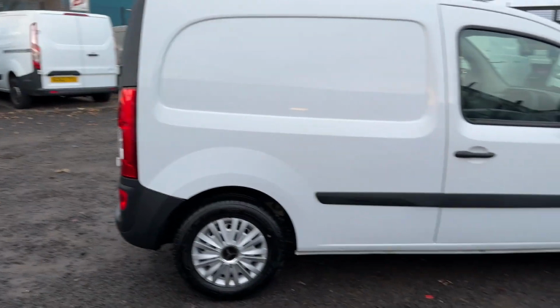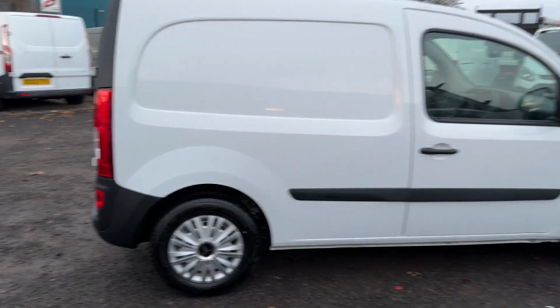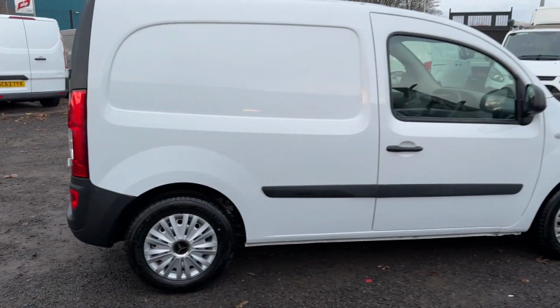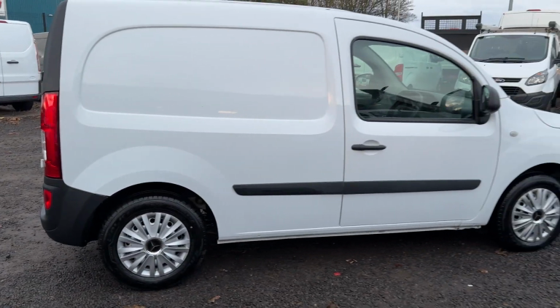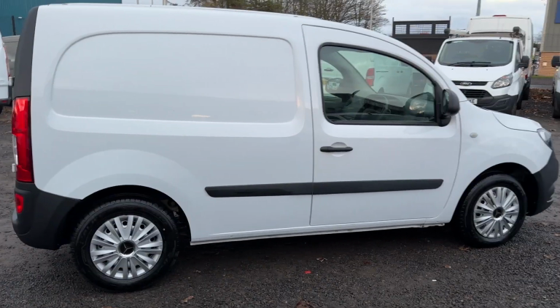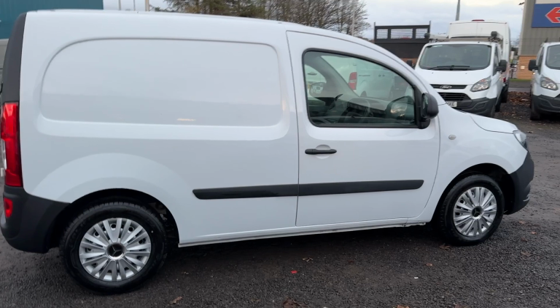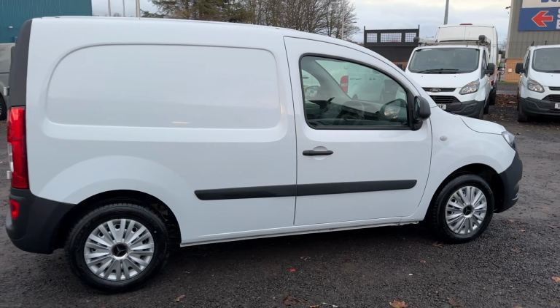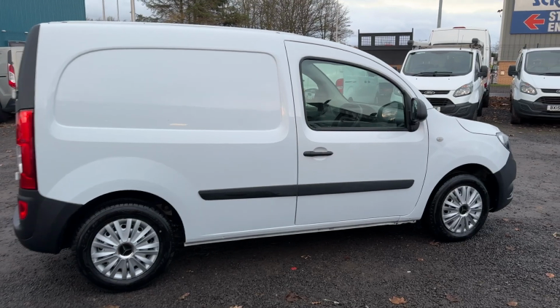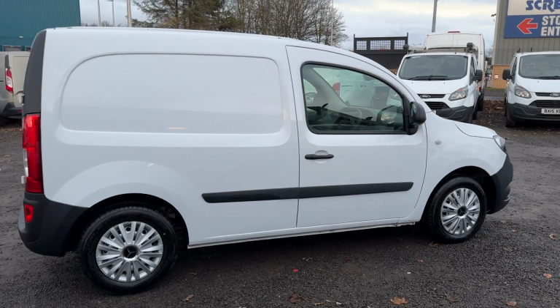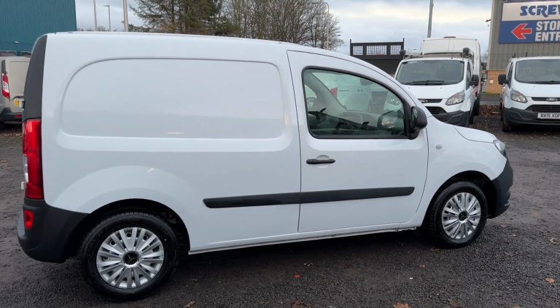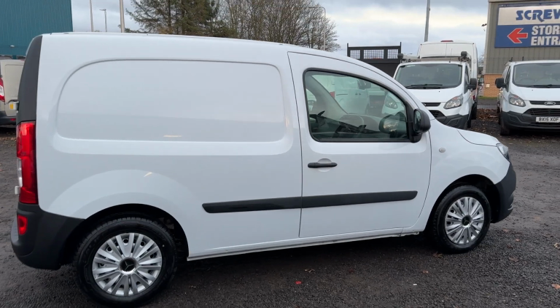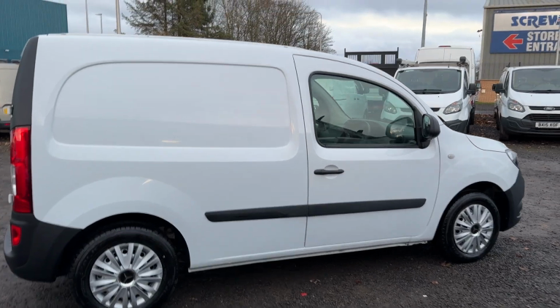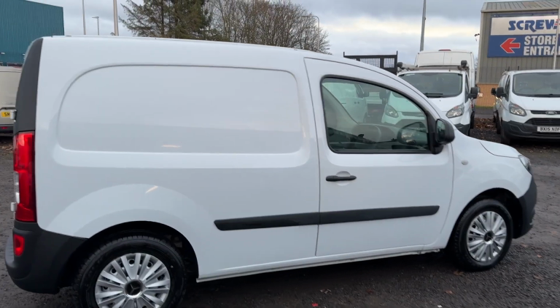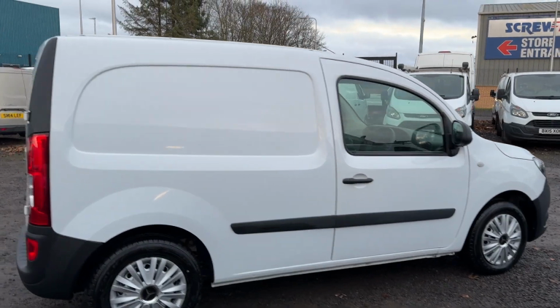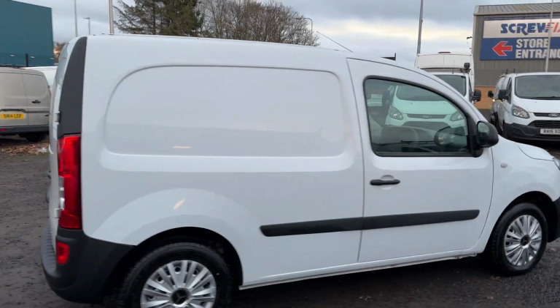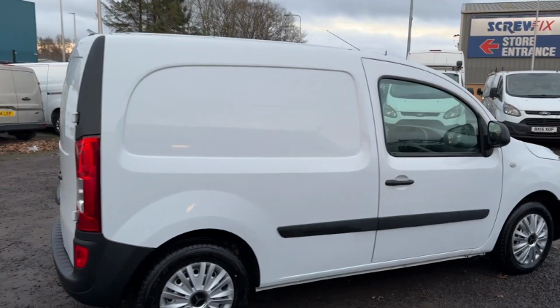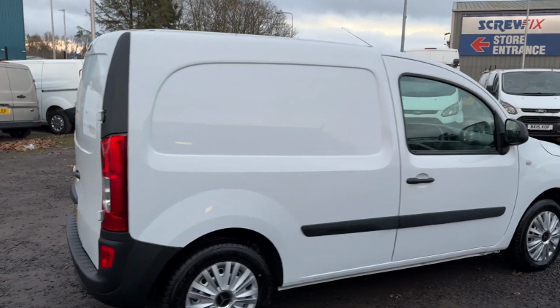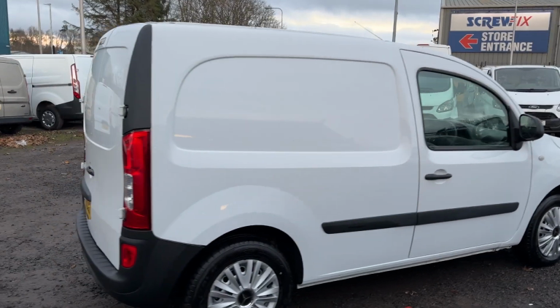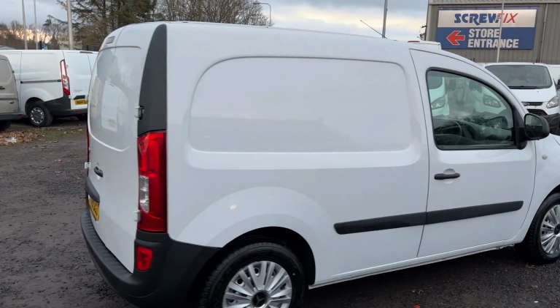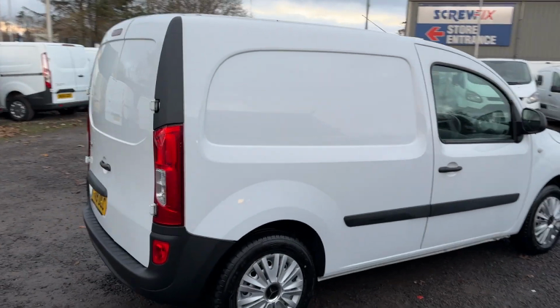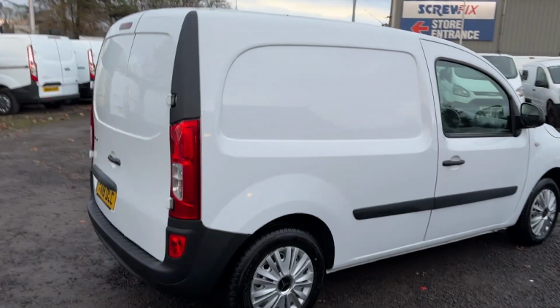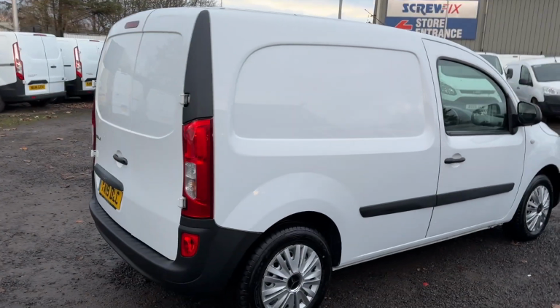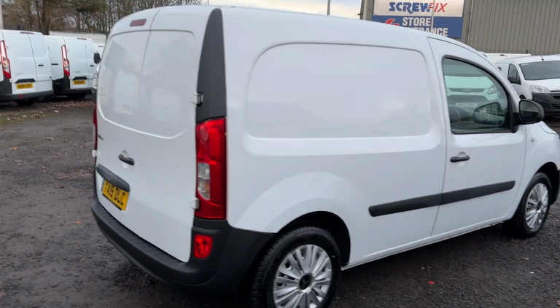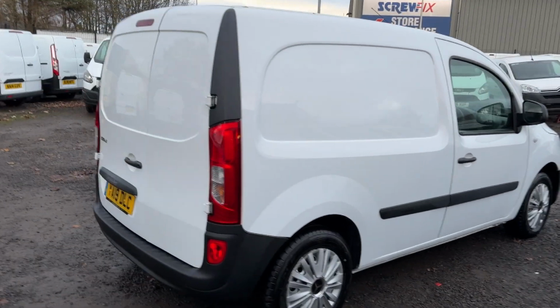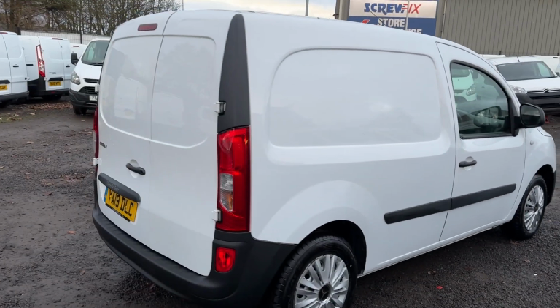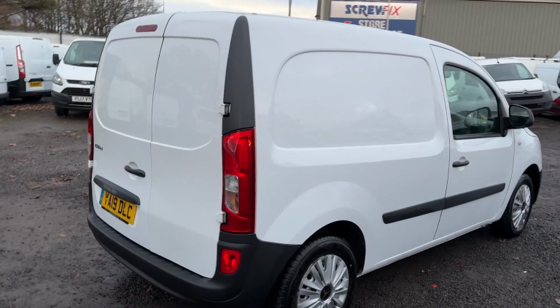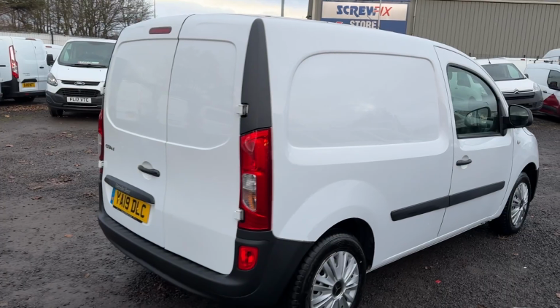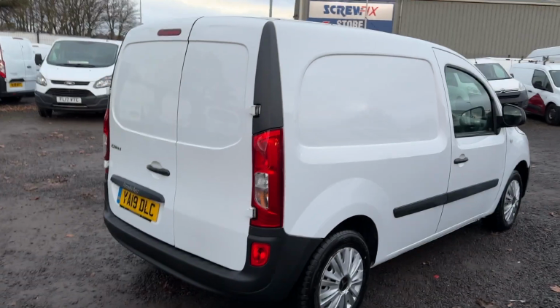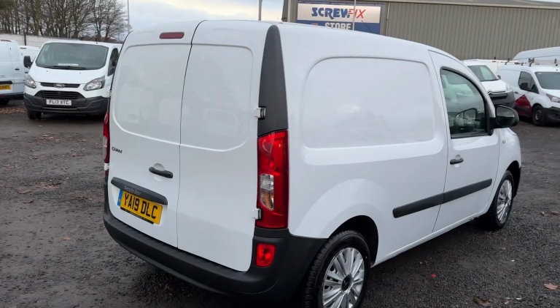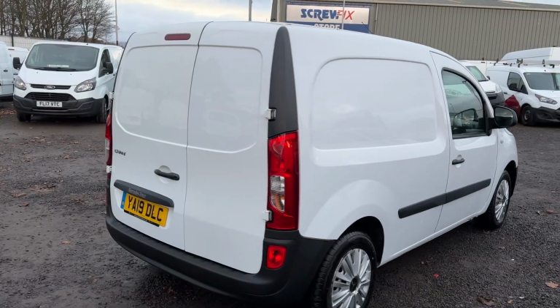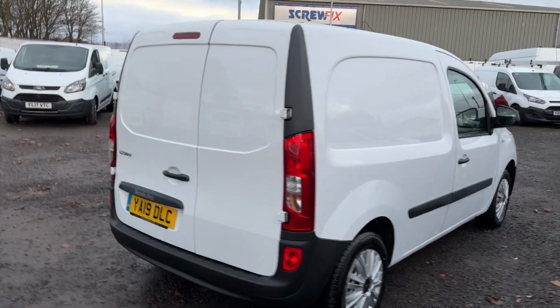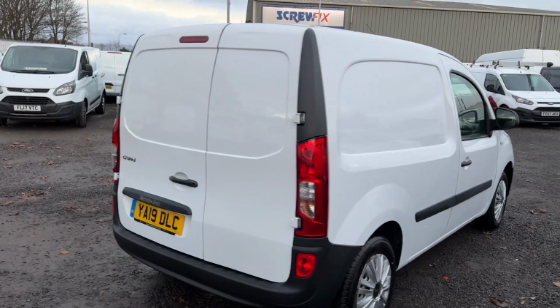I'm sure you can see here, it really is in lovely order. Again, a selection of photographs on our website to accompany this video.